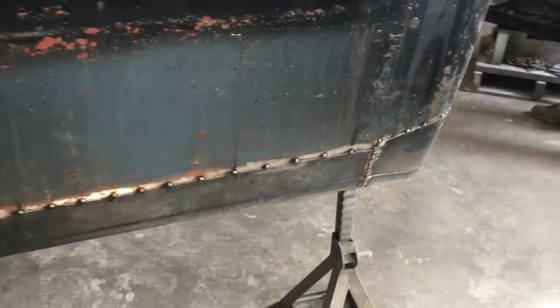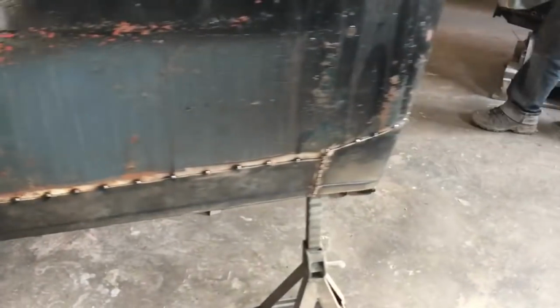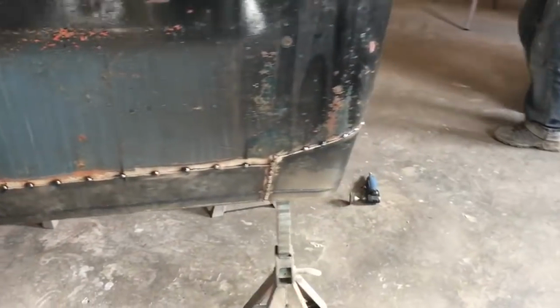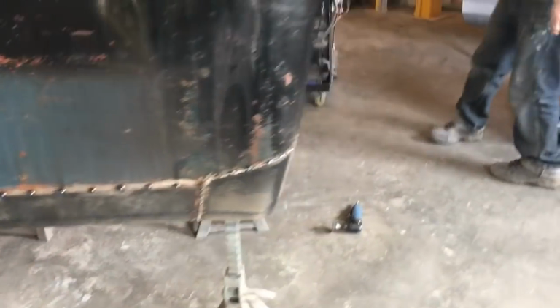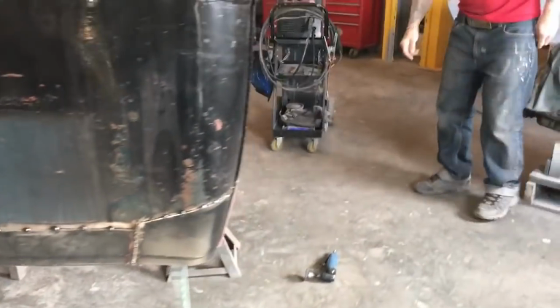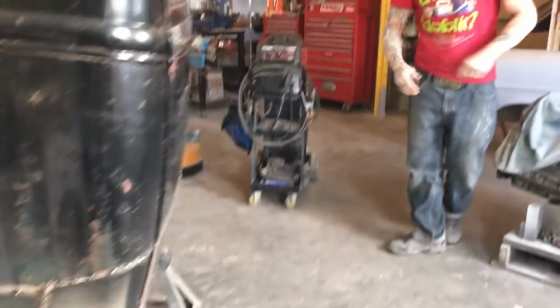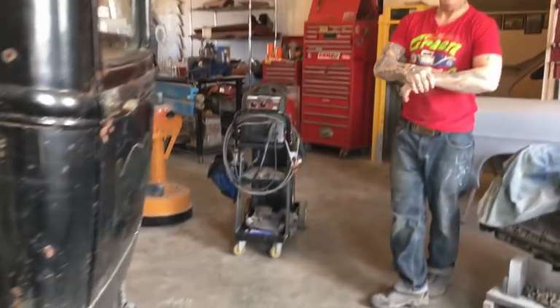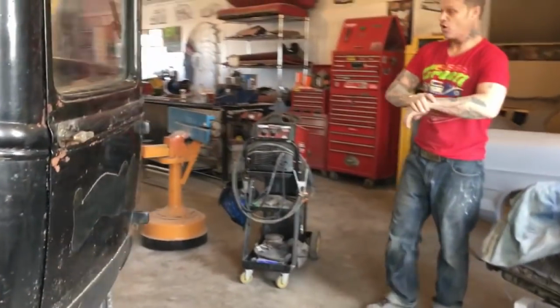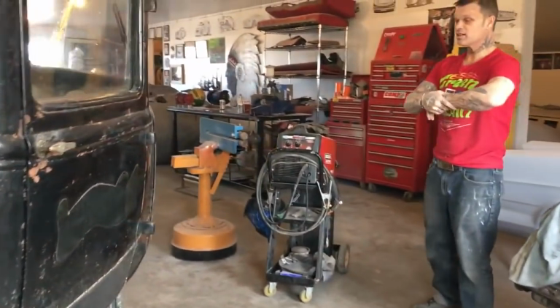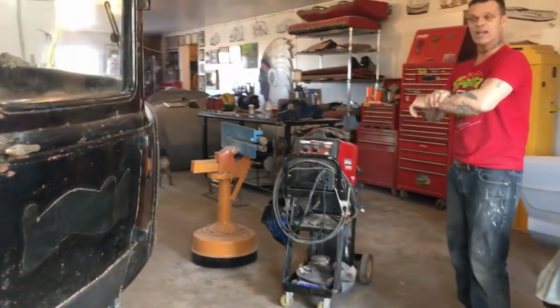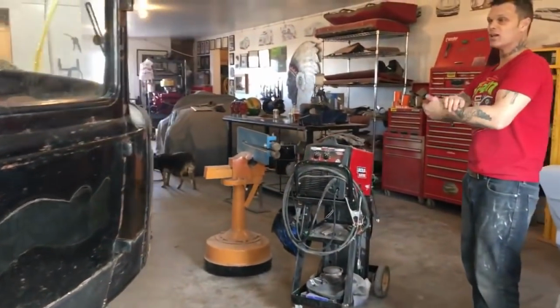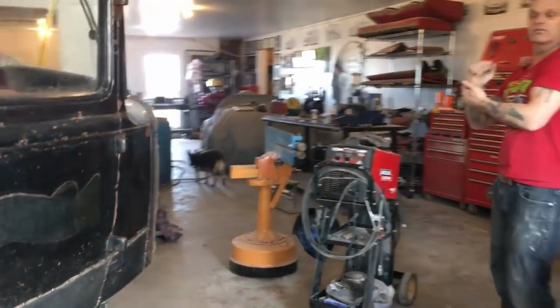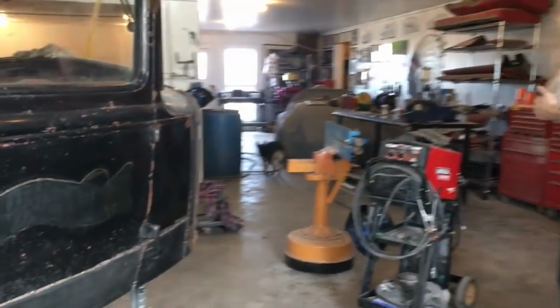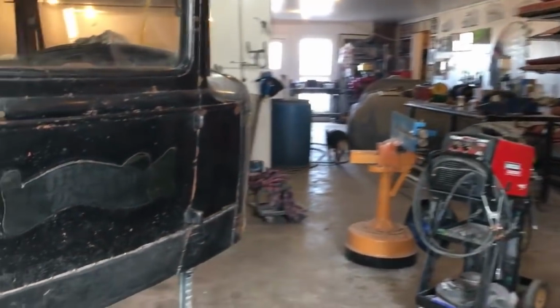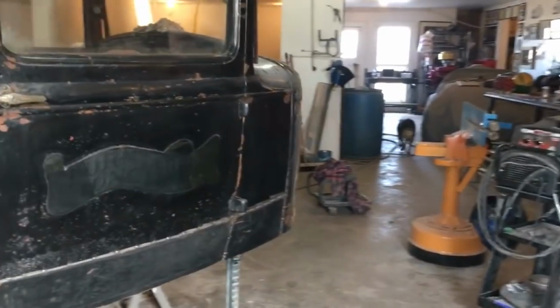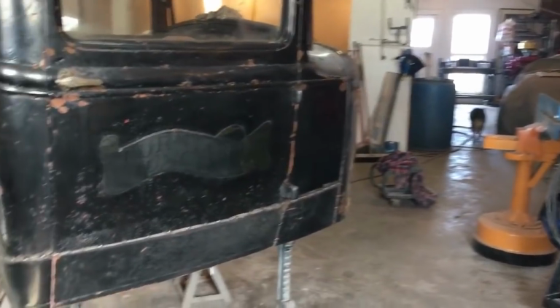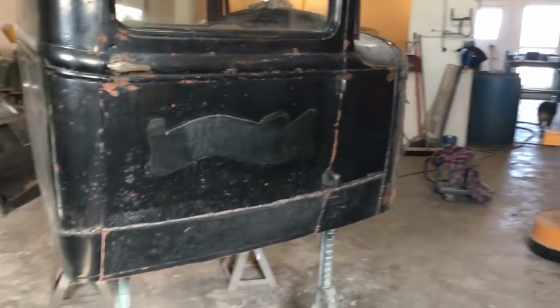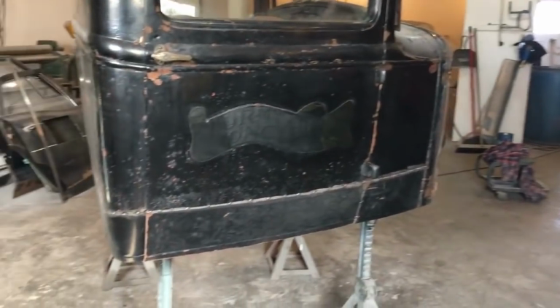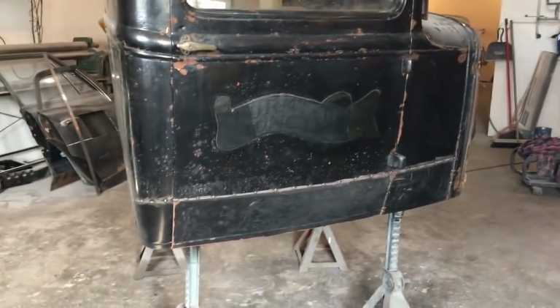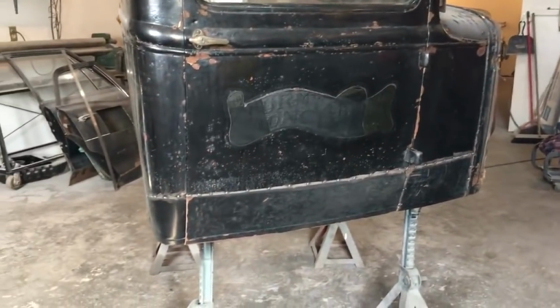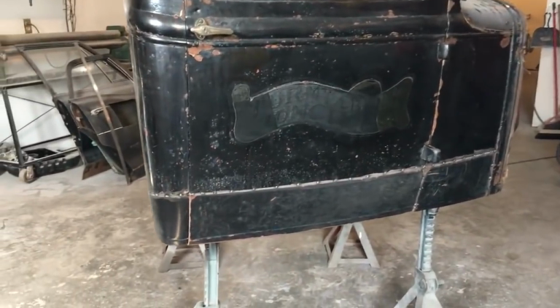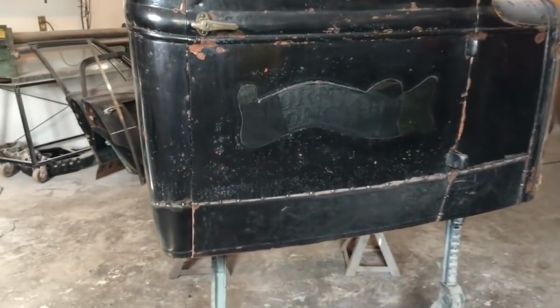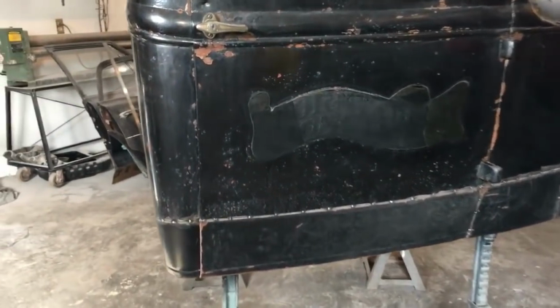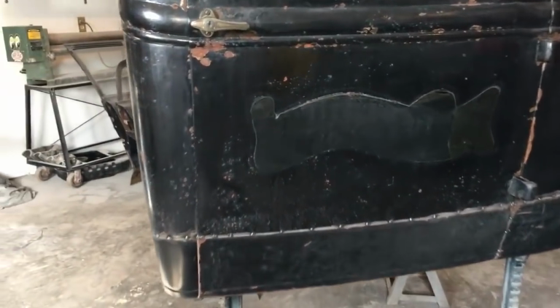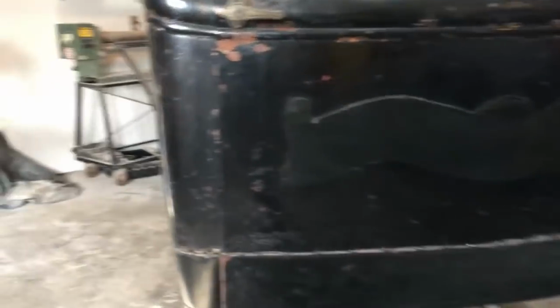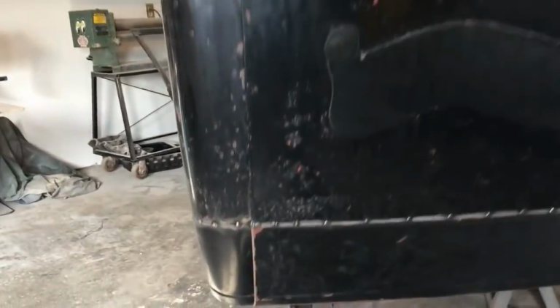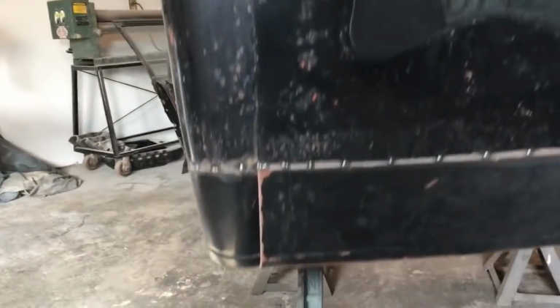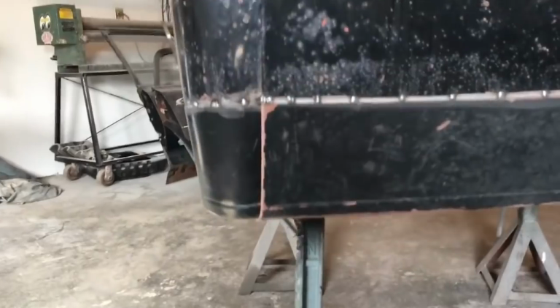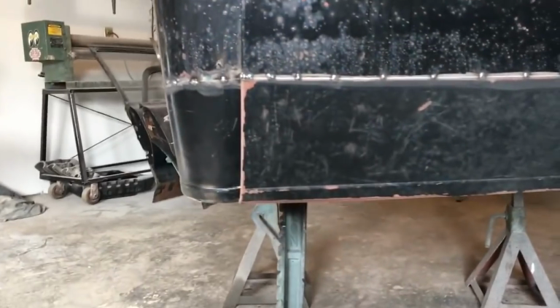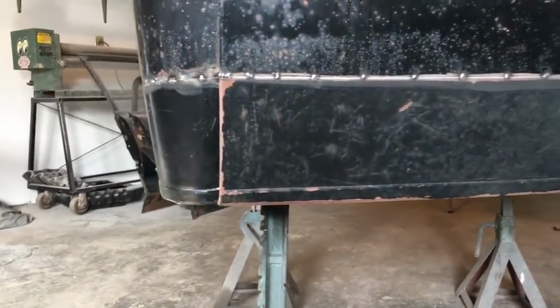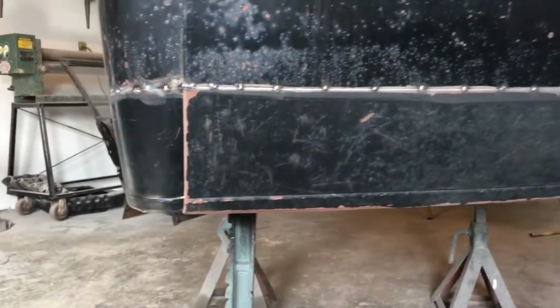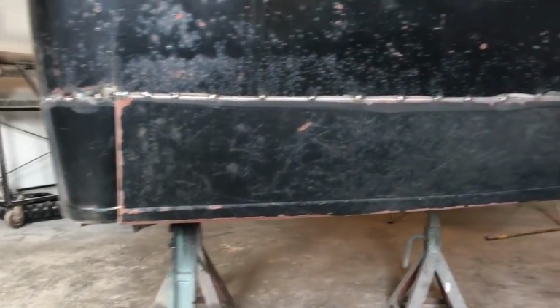Anybody can do that. There's no reason why anybody can't — you don't have to have a hot rod, didn't have to buy anything. Had an old hood up there, took all the pieces off that, got the body line back in it.